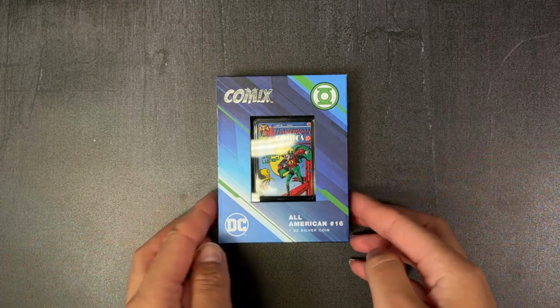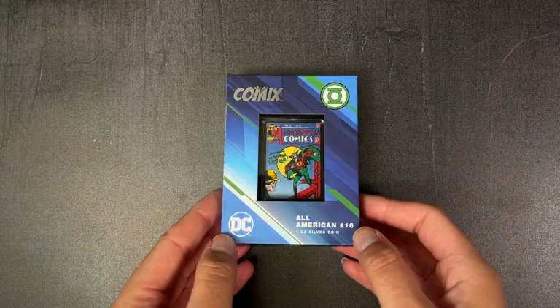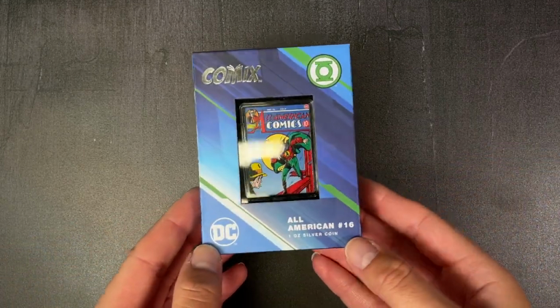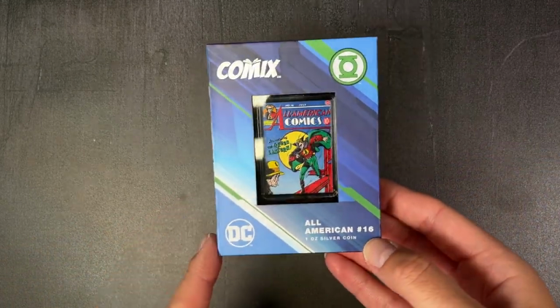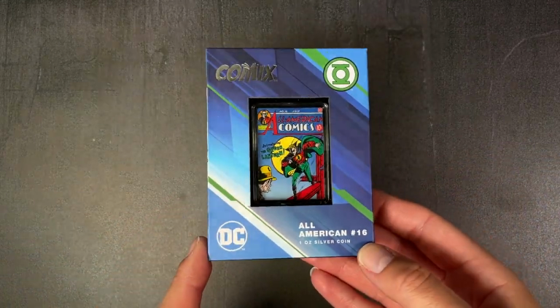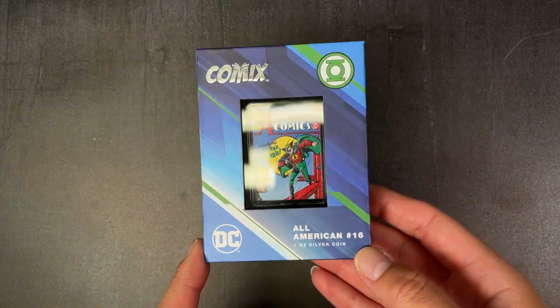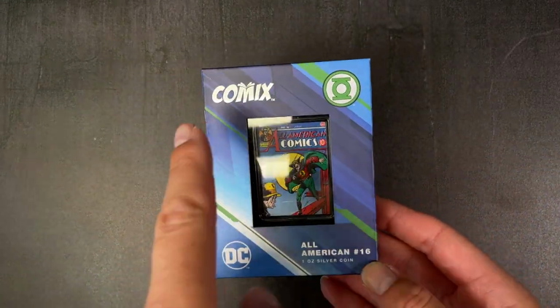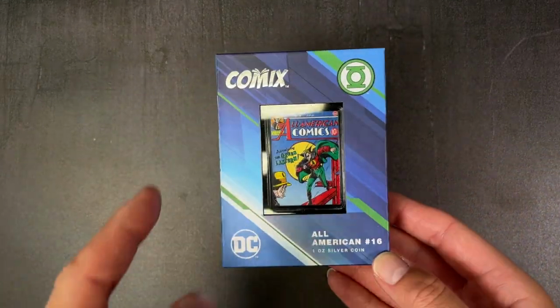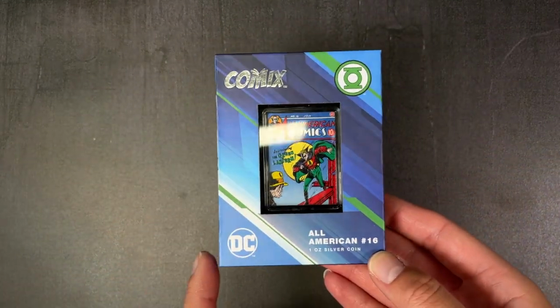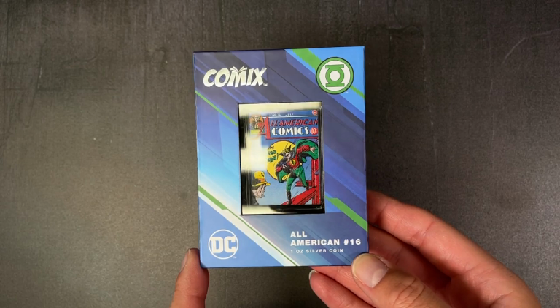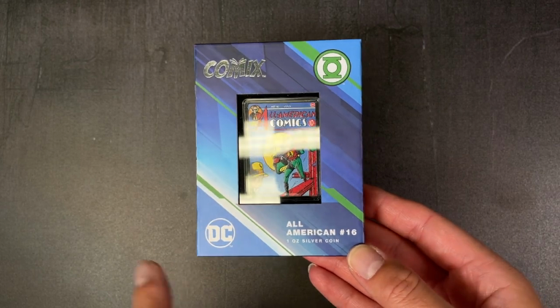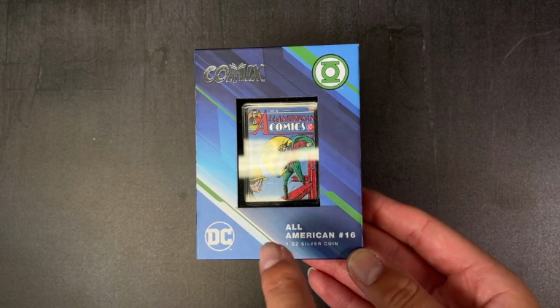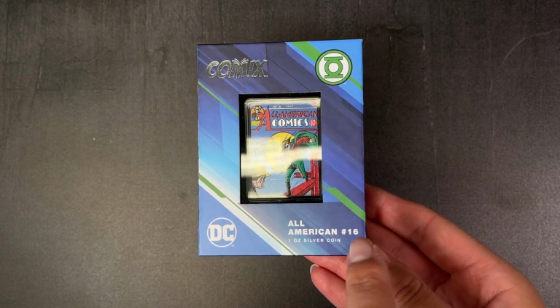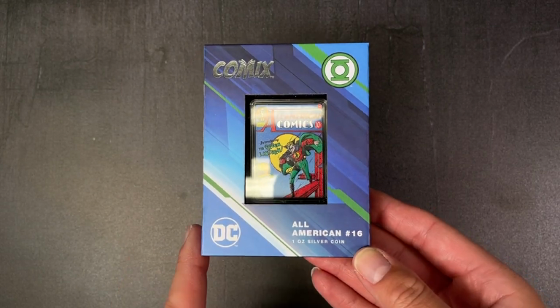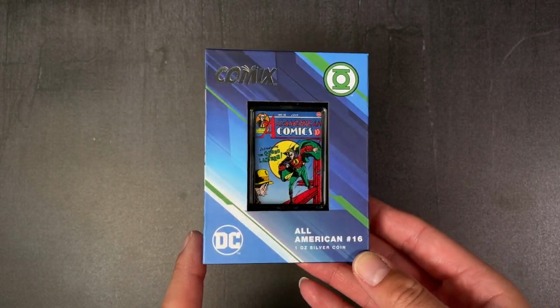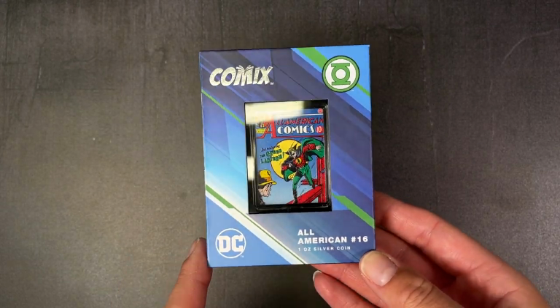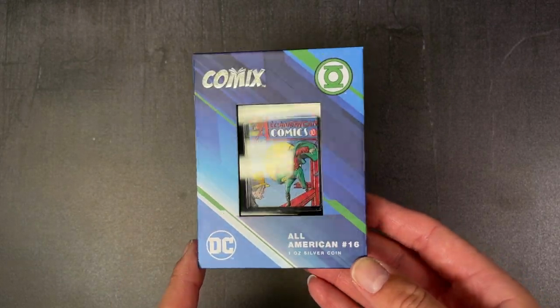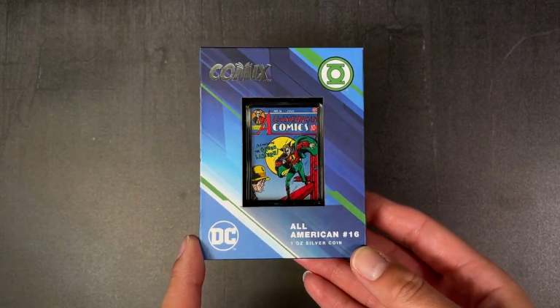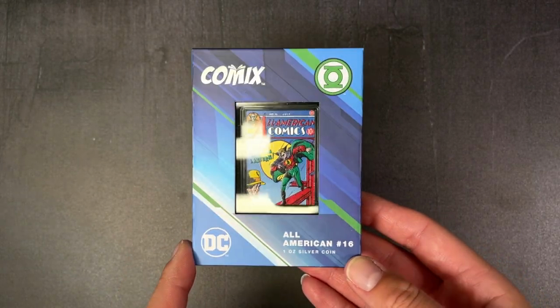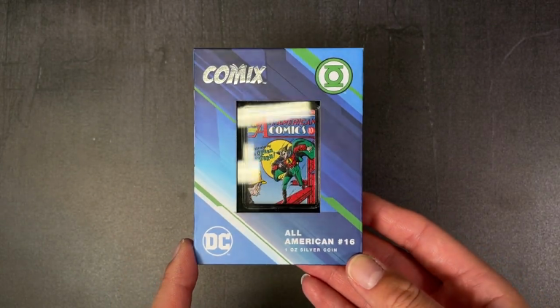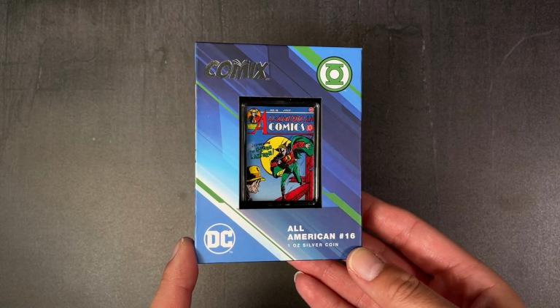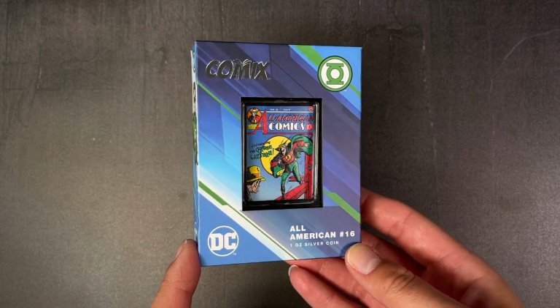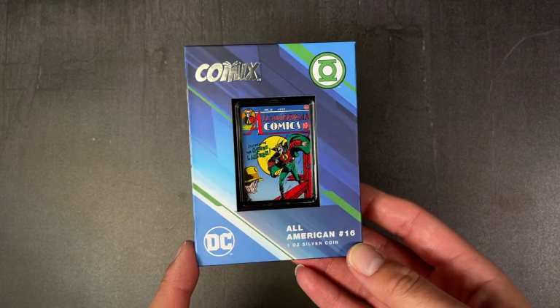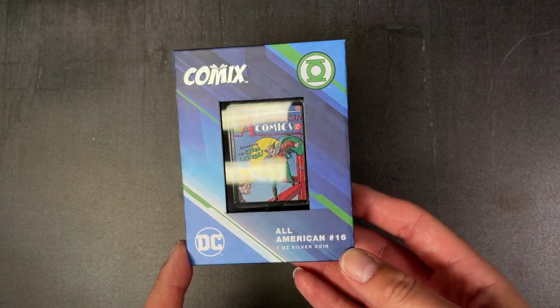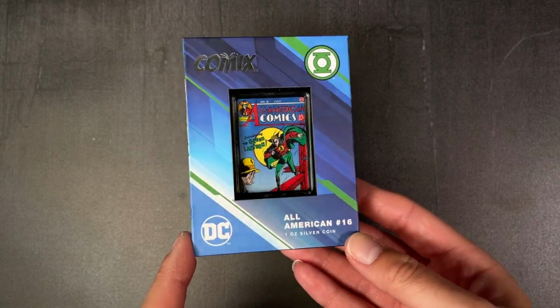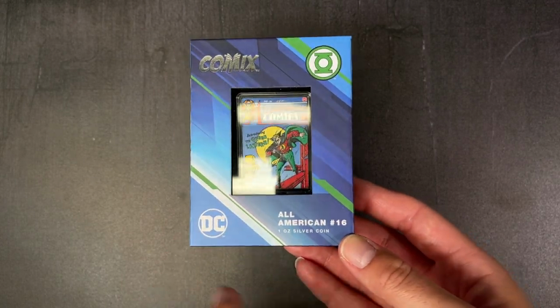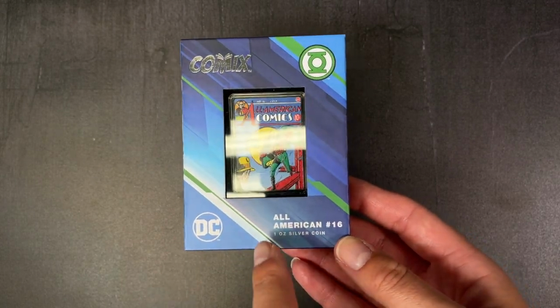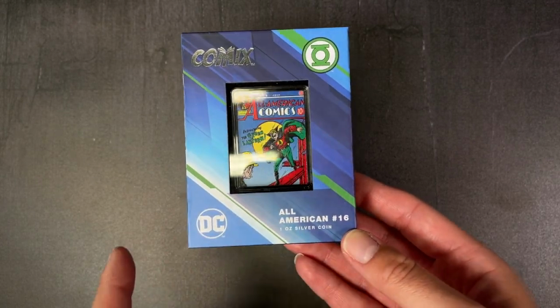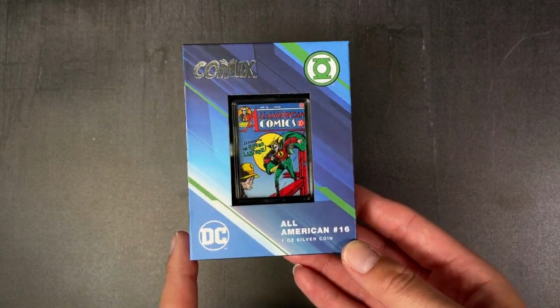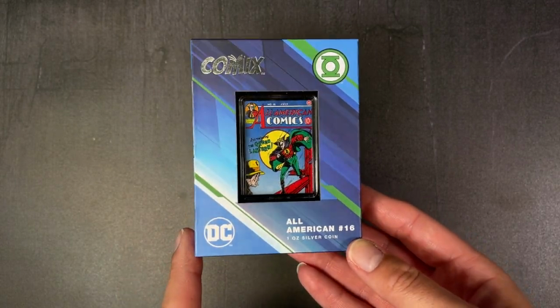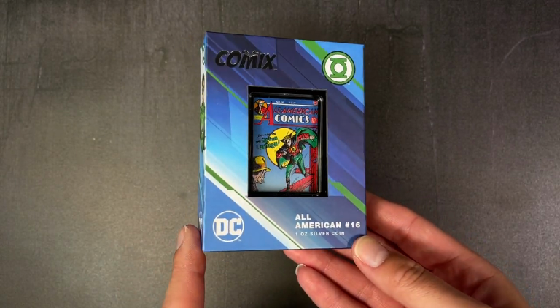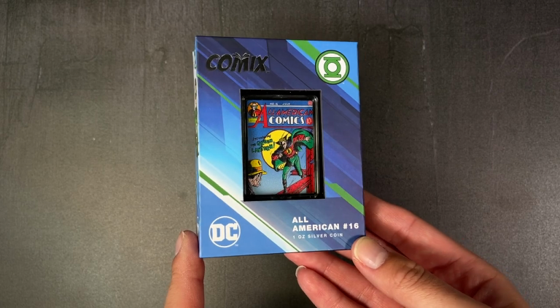Here is the latest coin in our DC Comics coin series. This one is for All American Comics number 16, which is the first appearance of Green Lantern, and this coin is one ounce of pure silver.